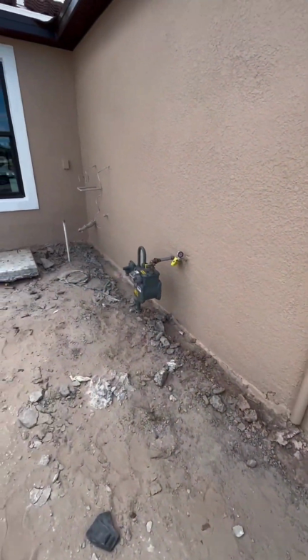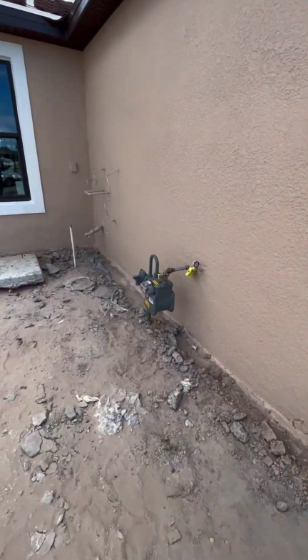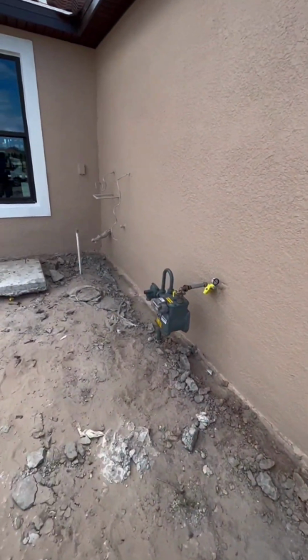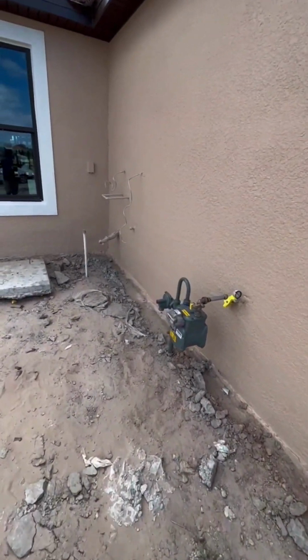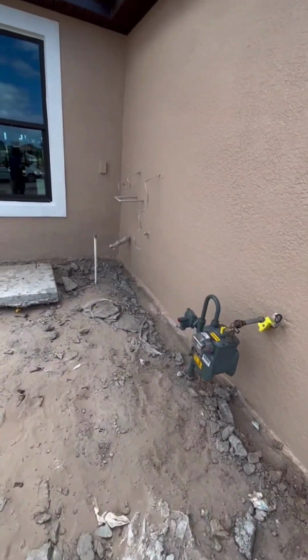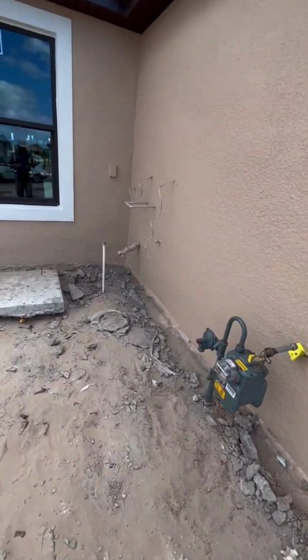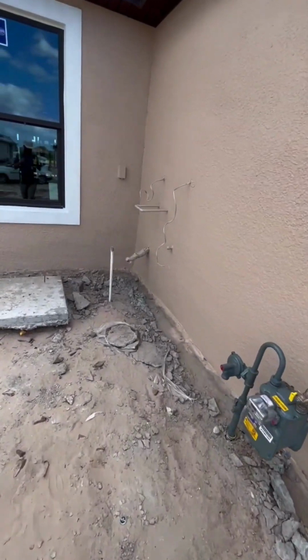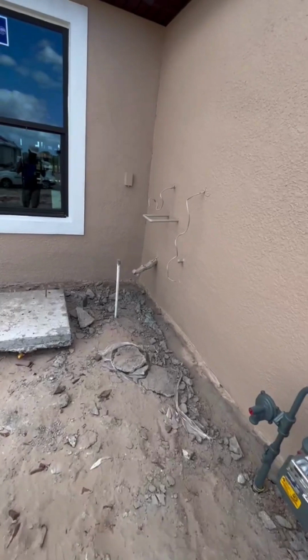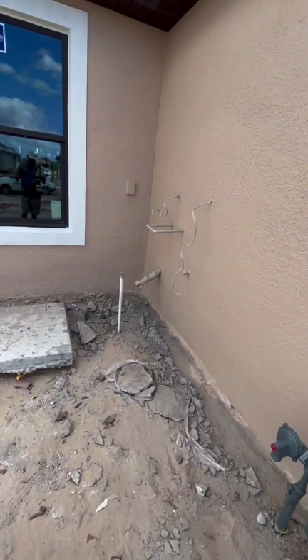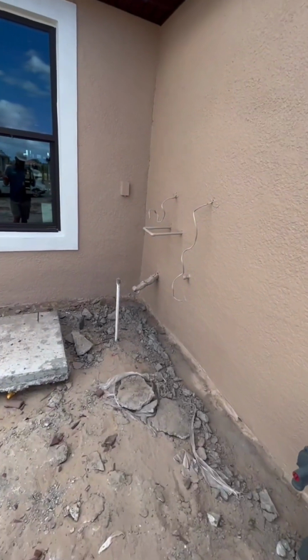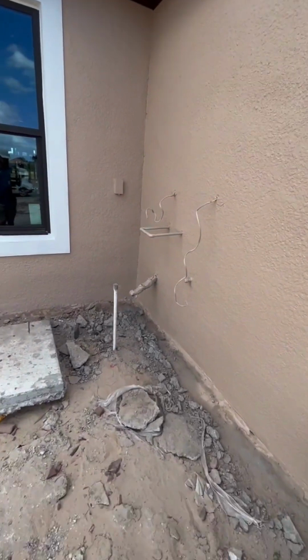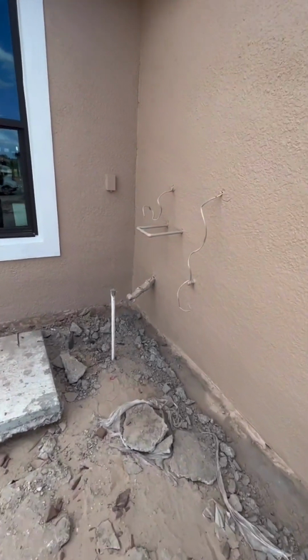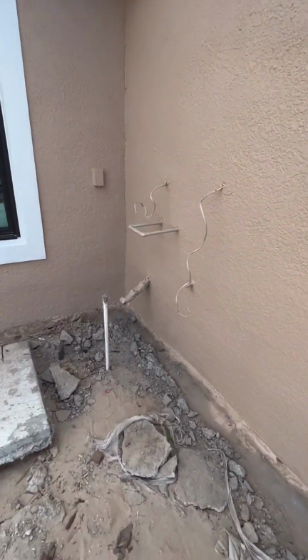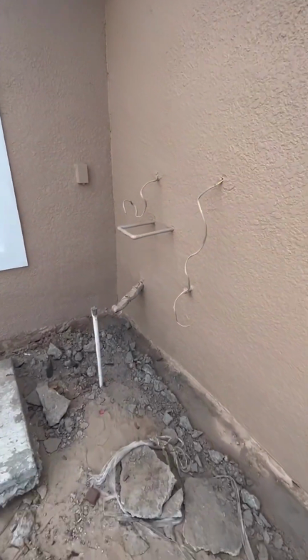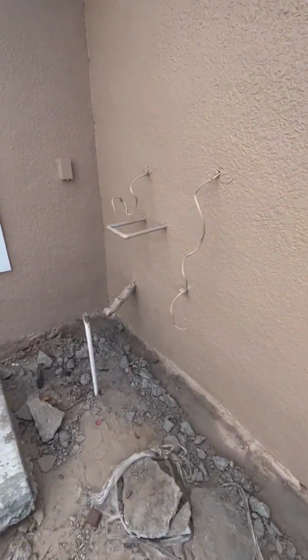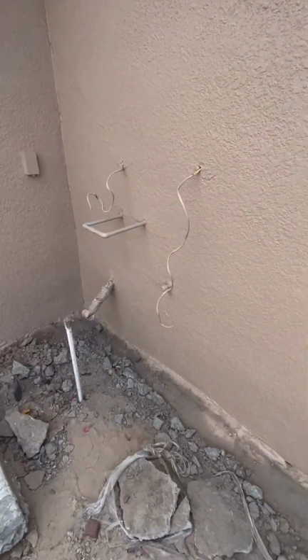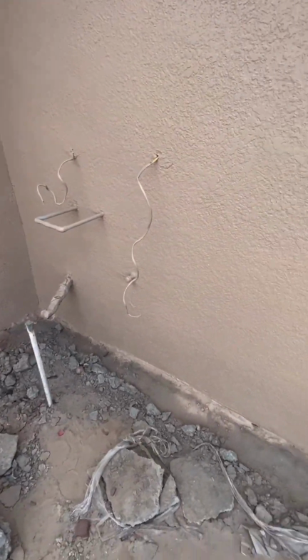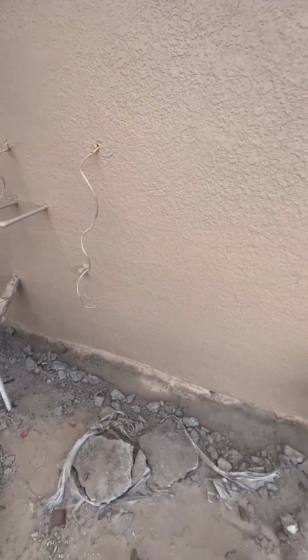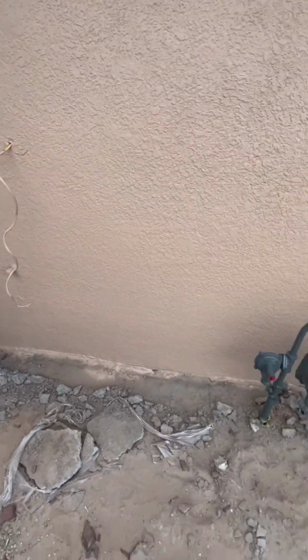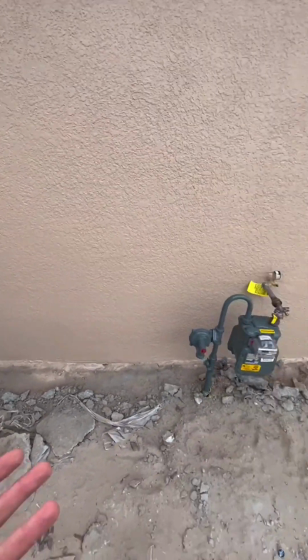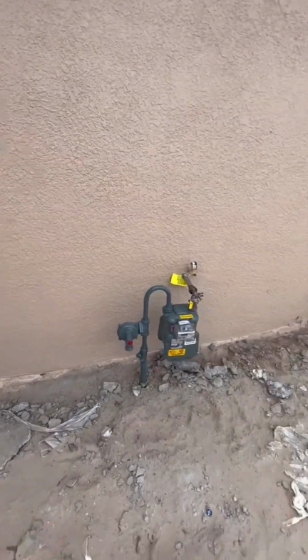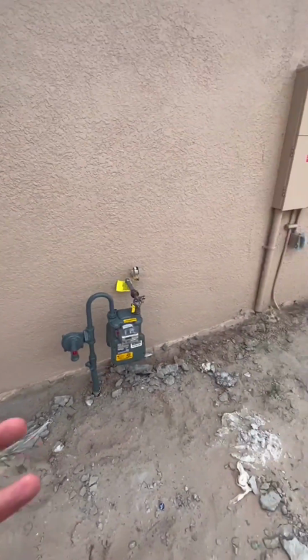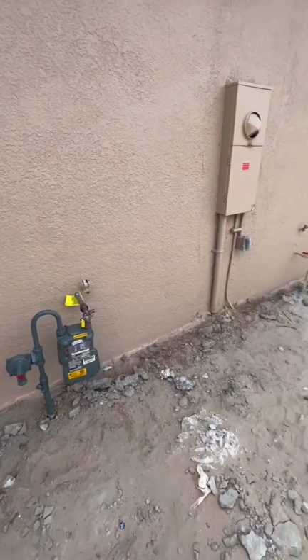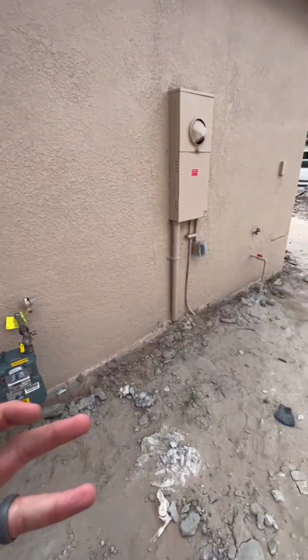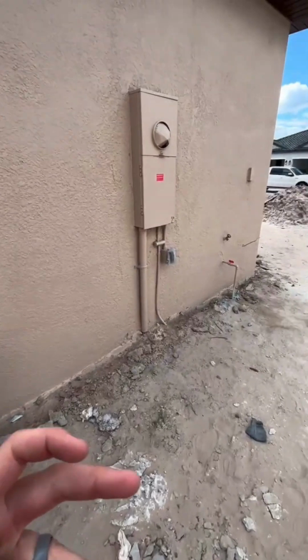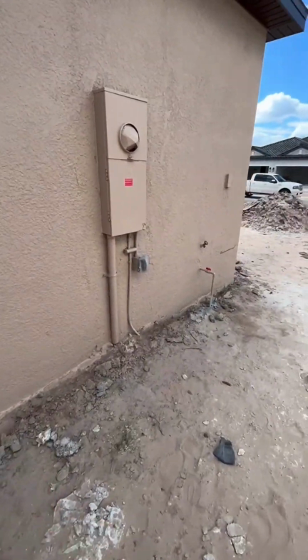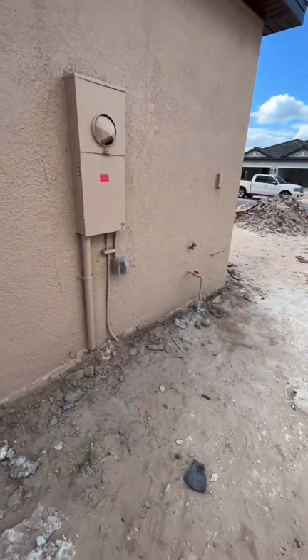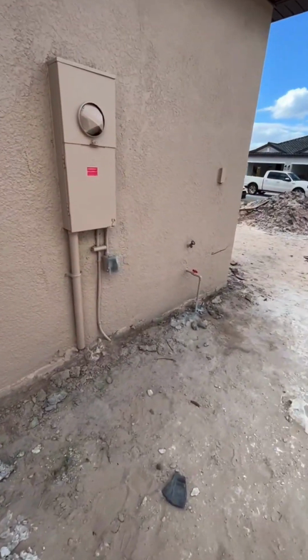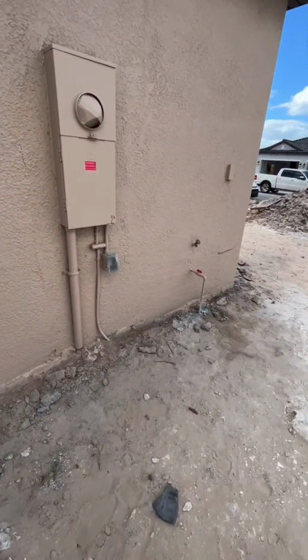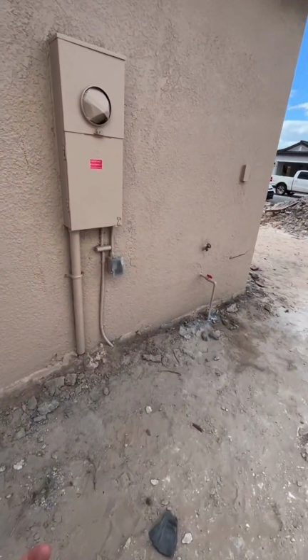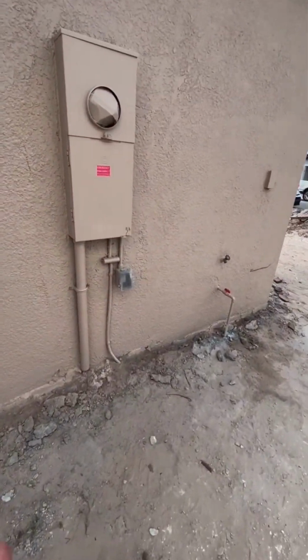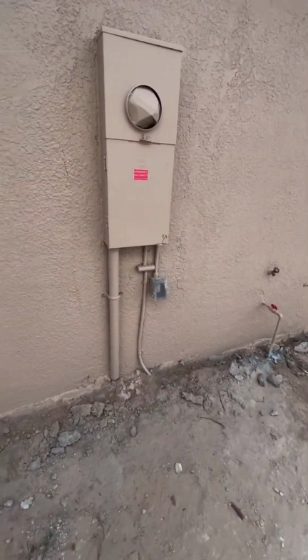While we're here, we're assessing the plumbing rough-in, electrical rough-in, gas rough-in, HVAC rough-in, frame wall, window installation, and door installation.